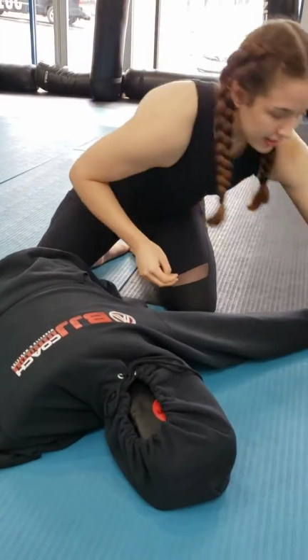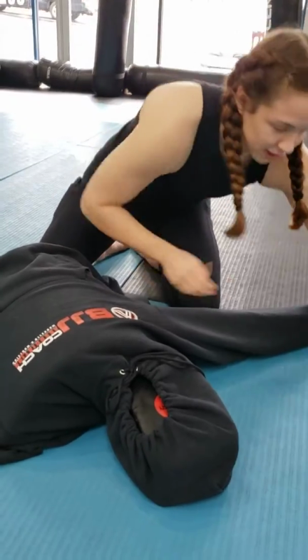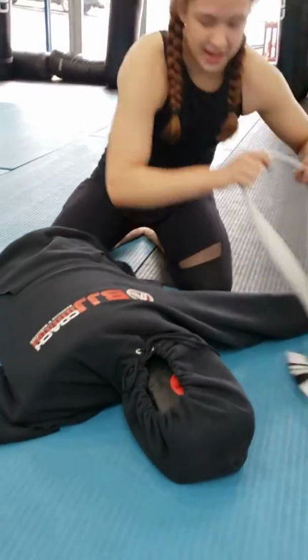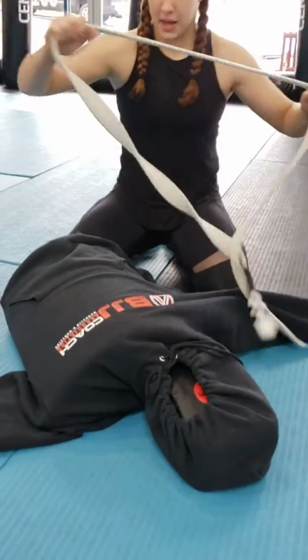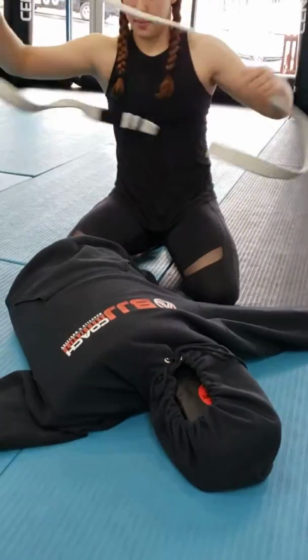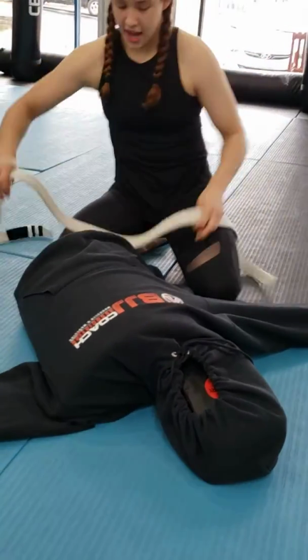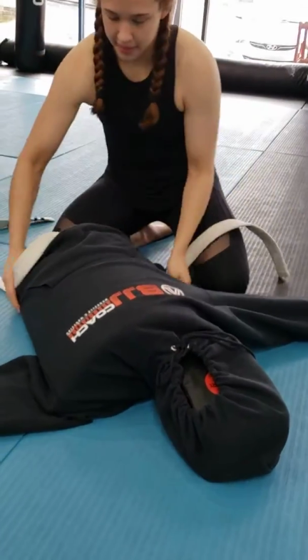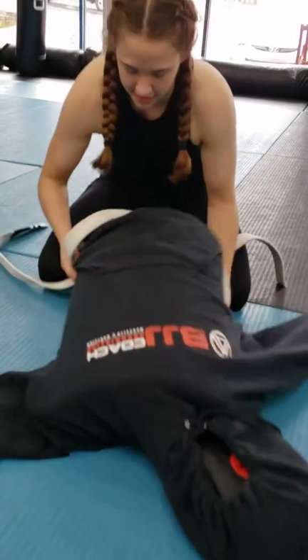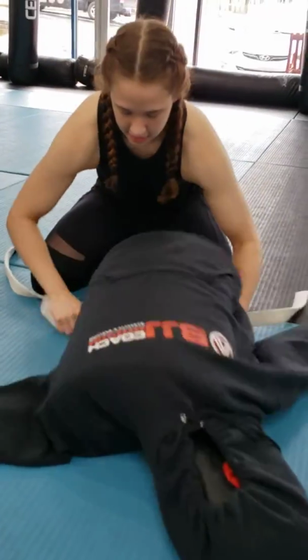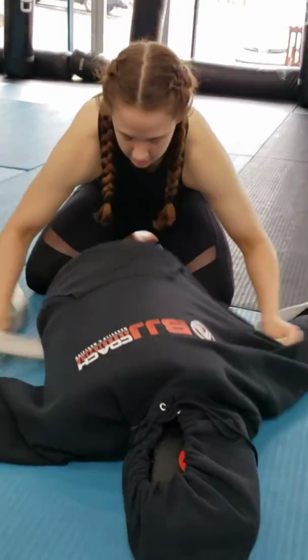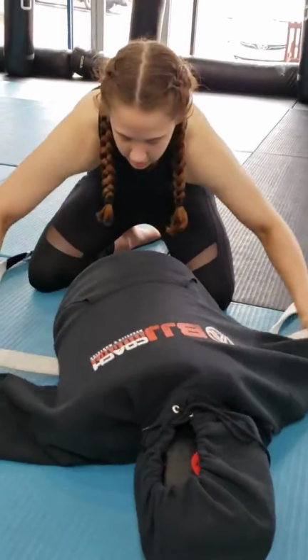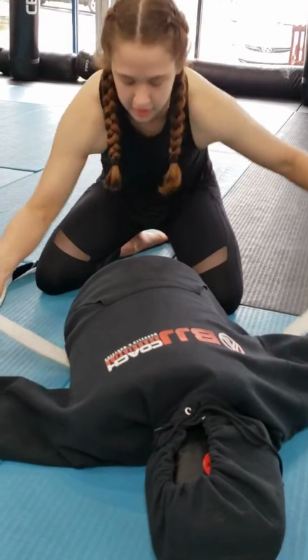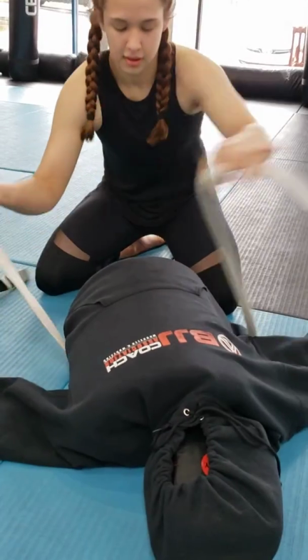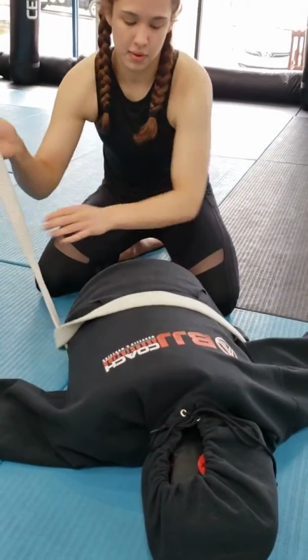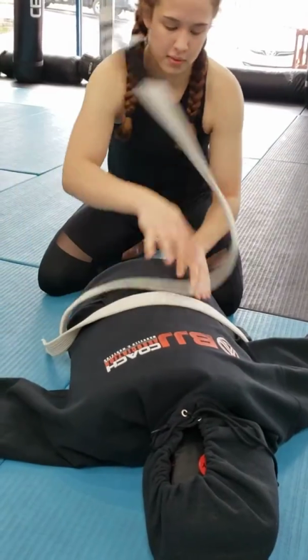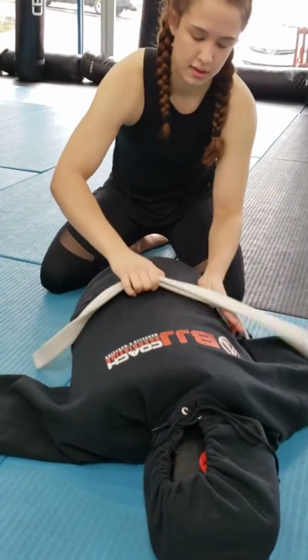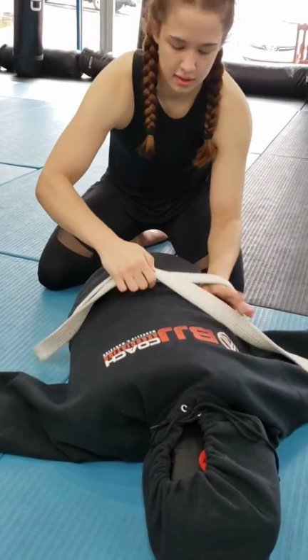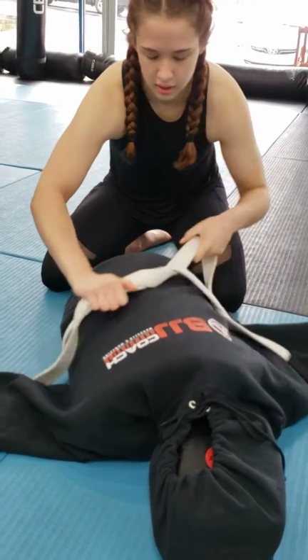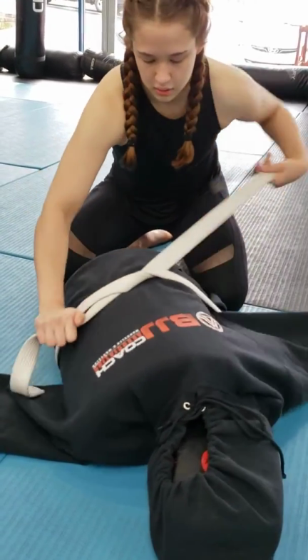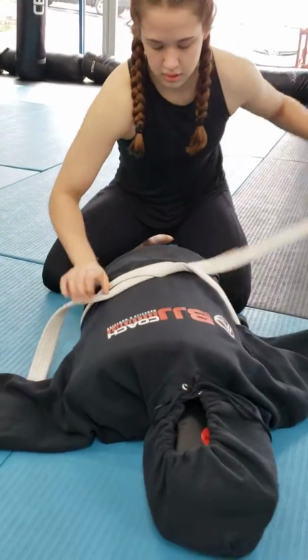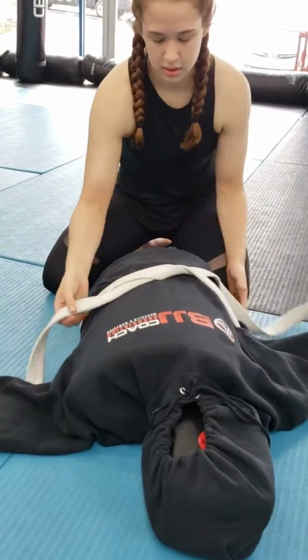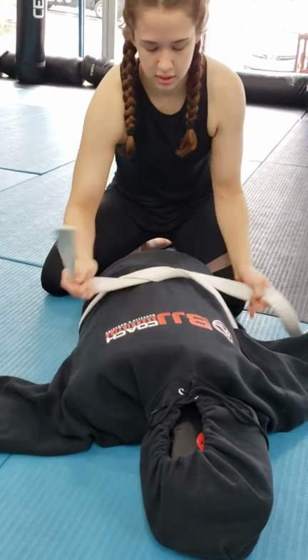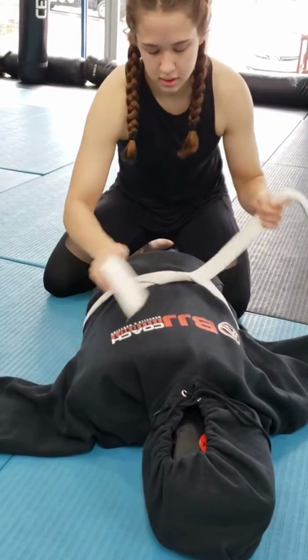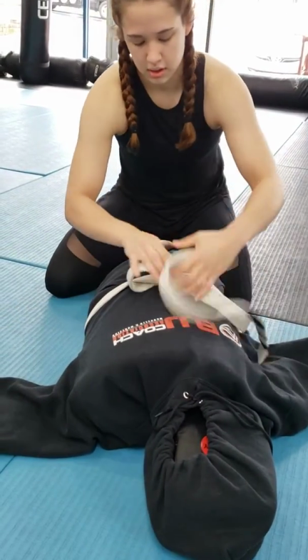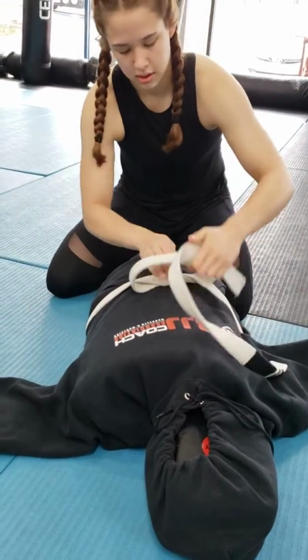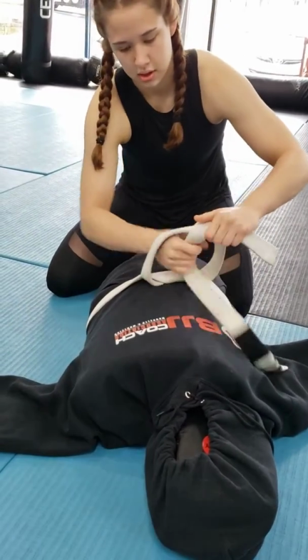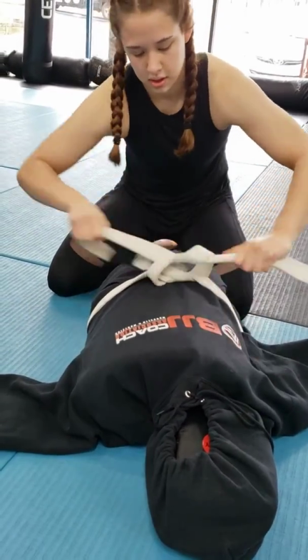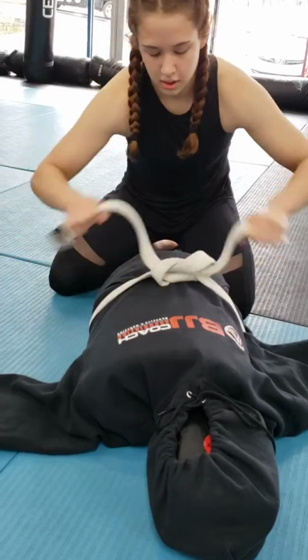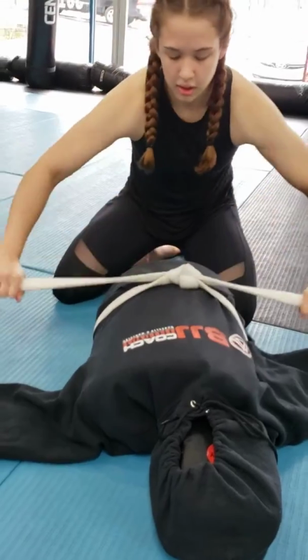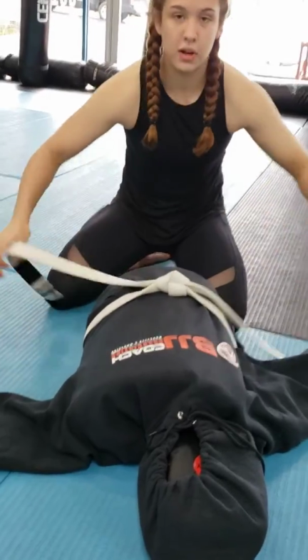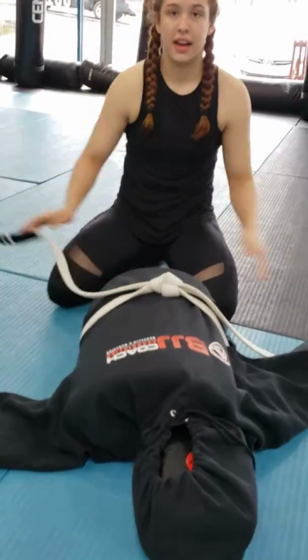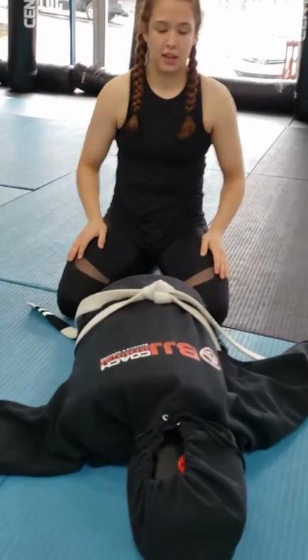Then I'm going to grab dad's belt. I'm going to tie it up. Boom. Now I've got my dummy.